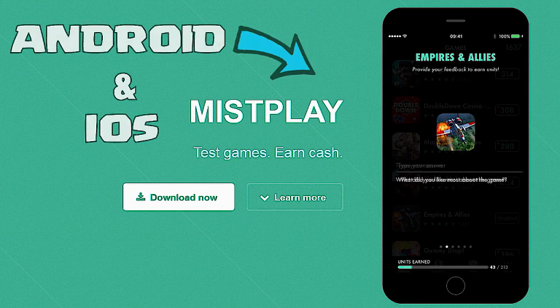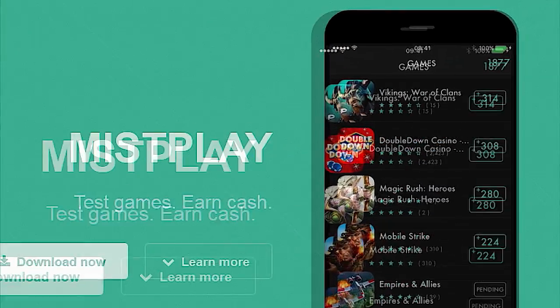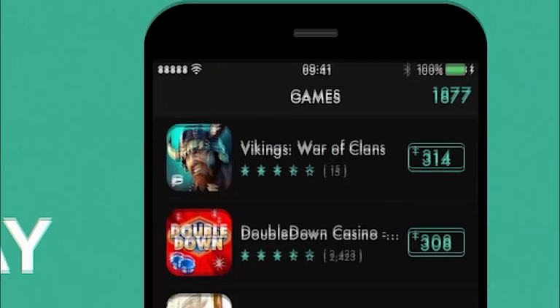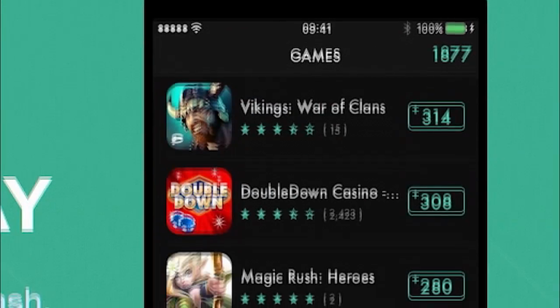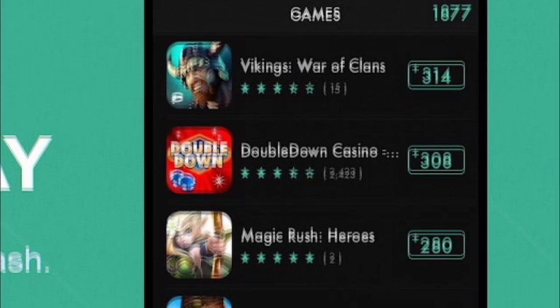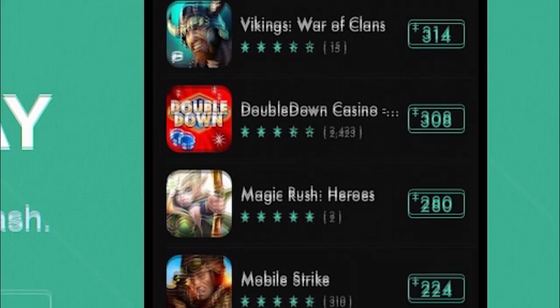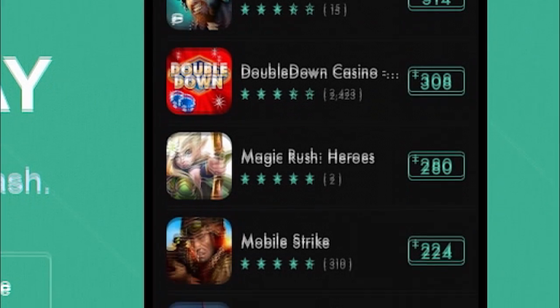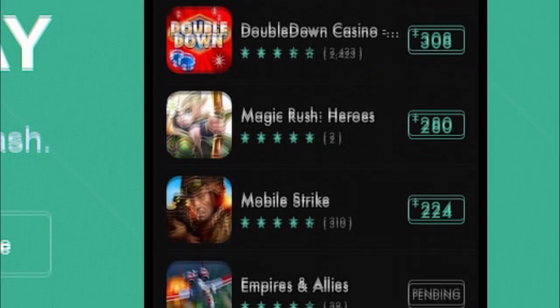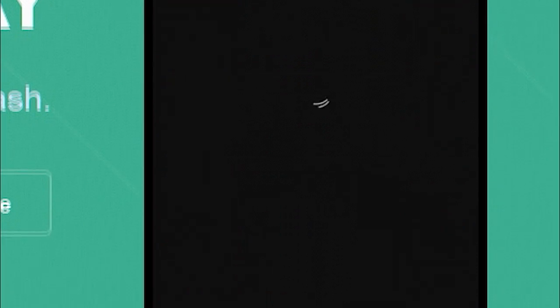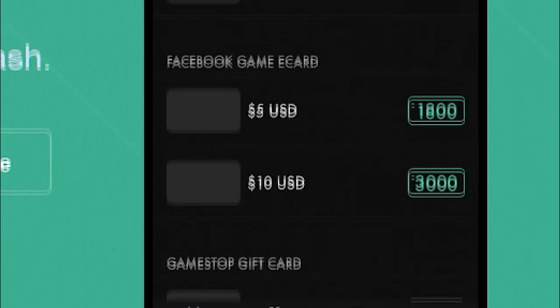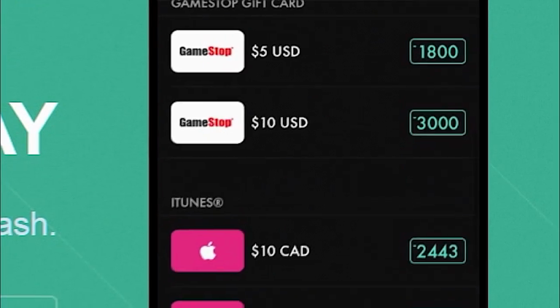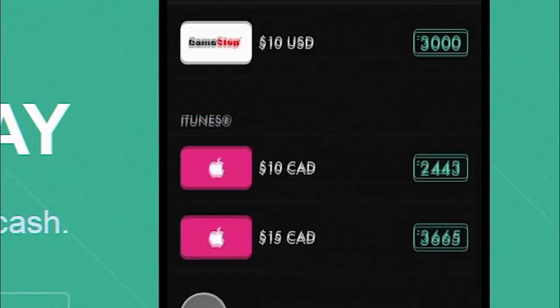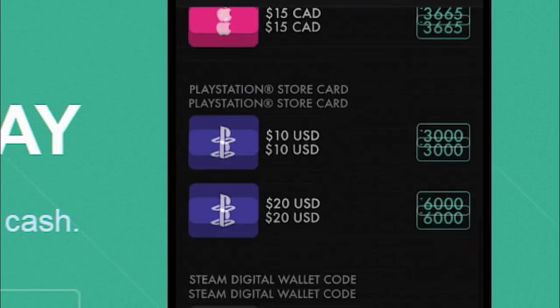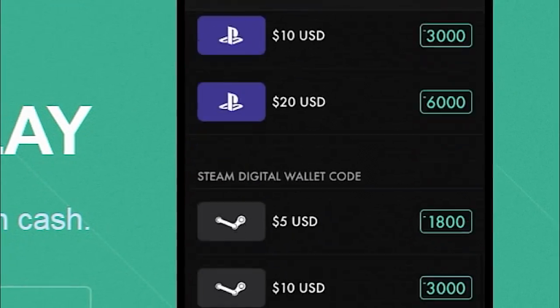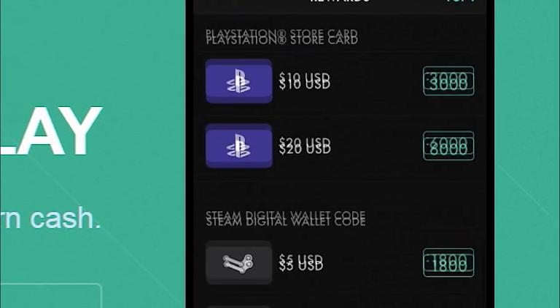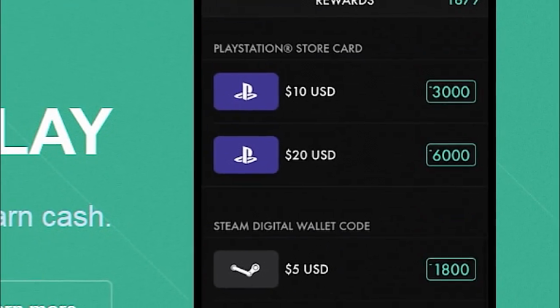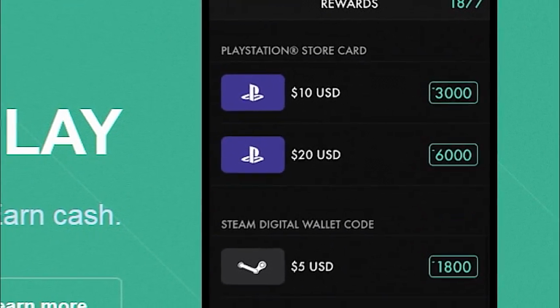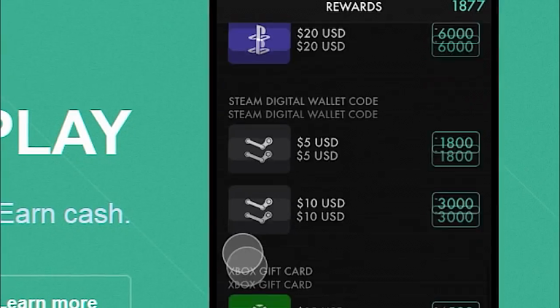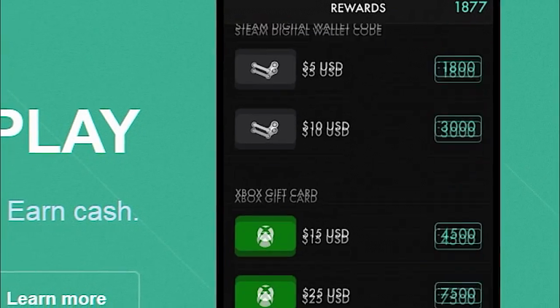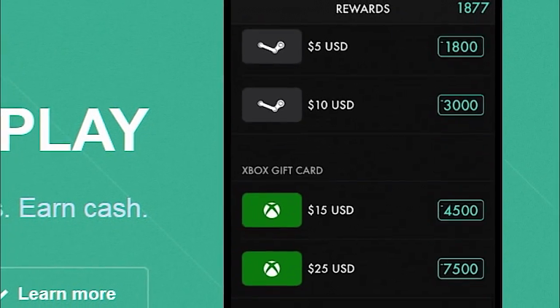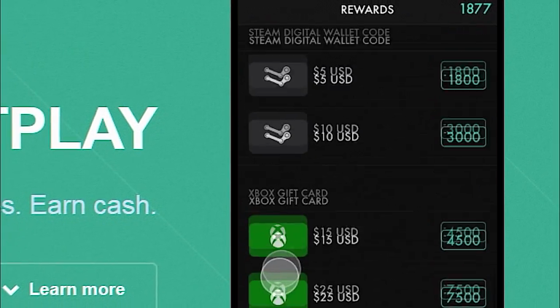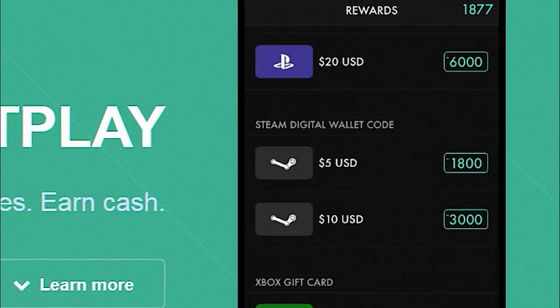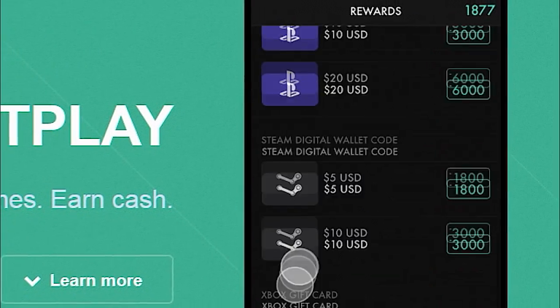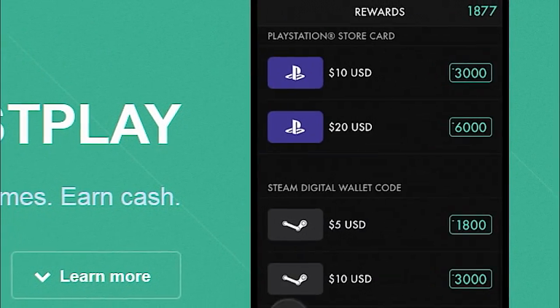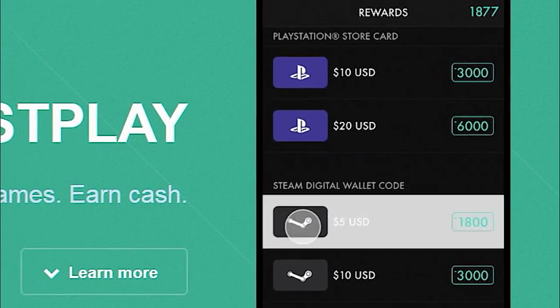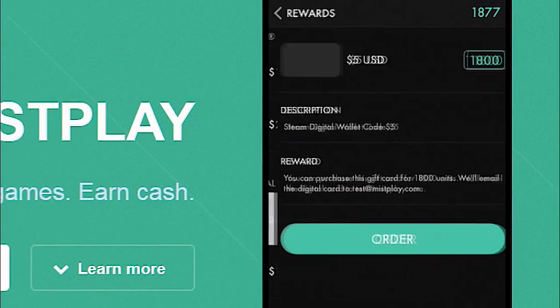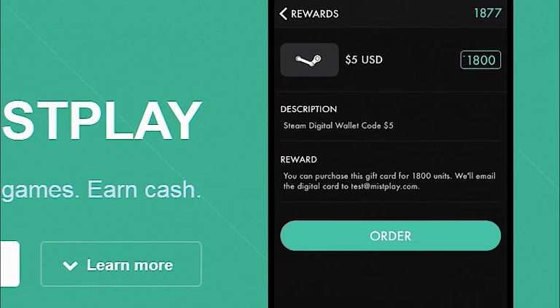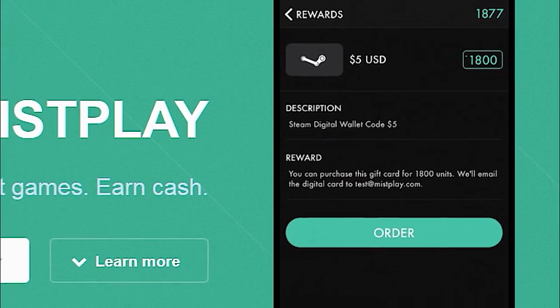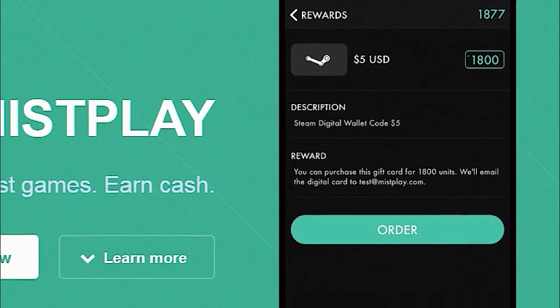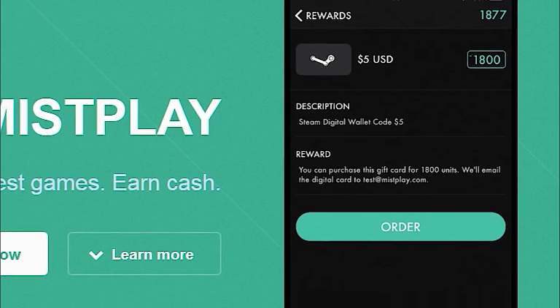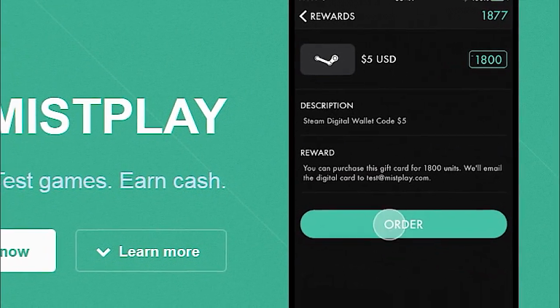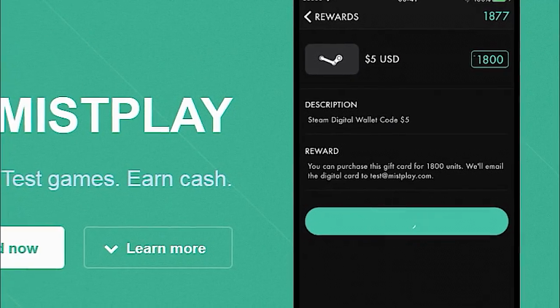Just download some of the games they have inside, play them for a little bit, and then you get points for tons of gift cards including iTunes that you can use for Clash of Clans to buy gems and upgrade your stuff so these goblins cannot steal from you.